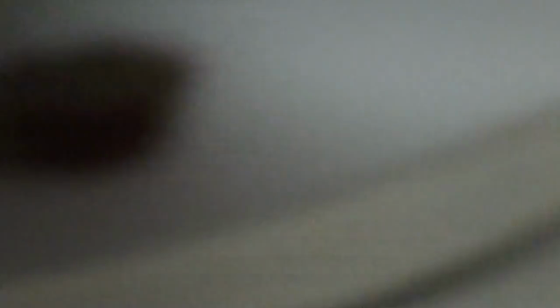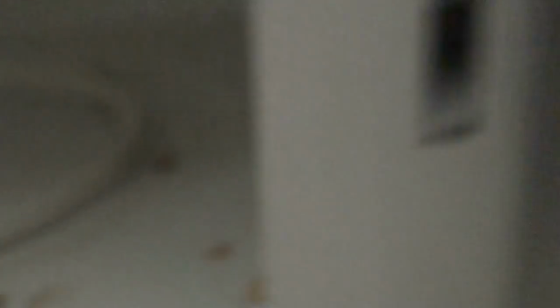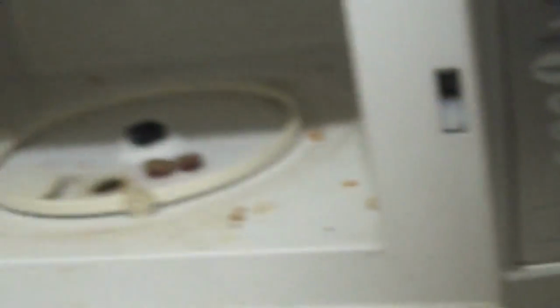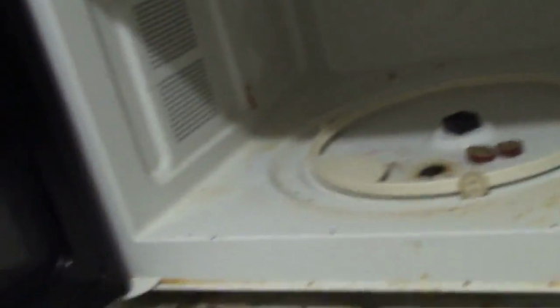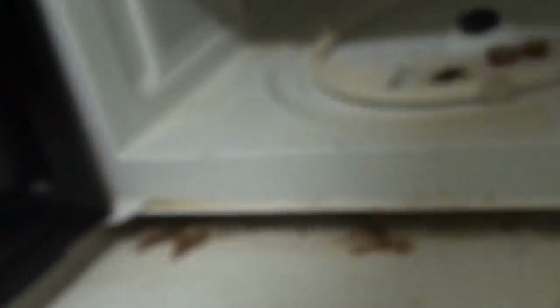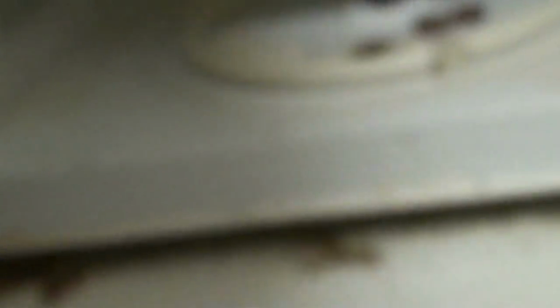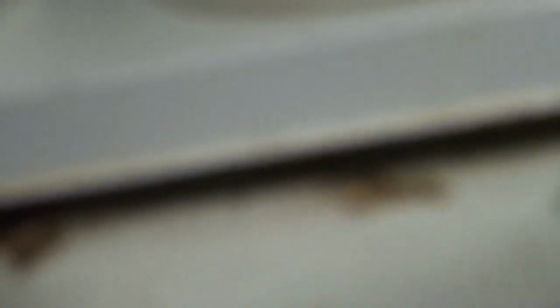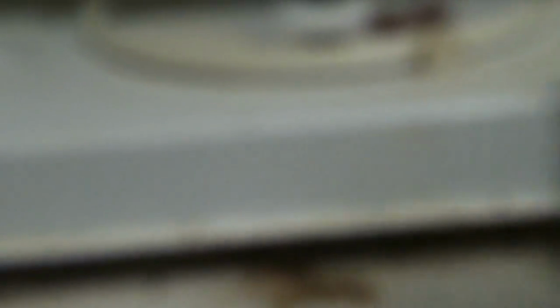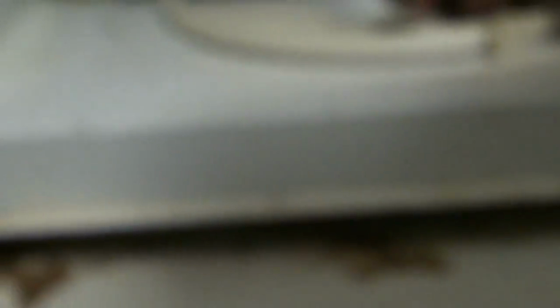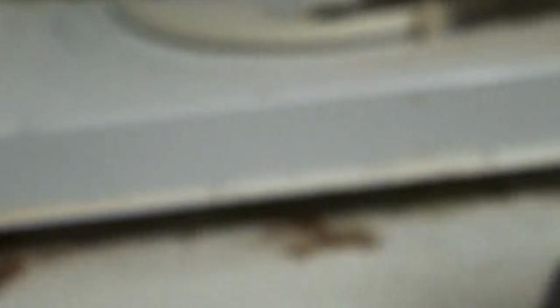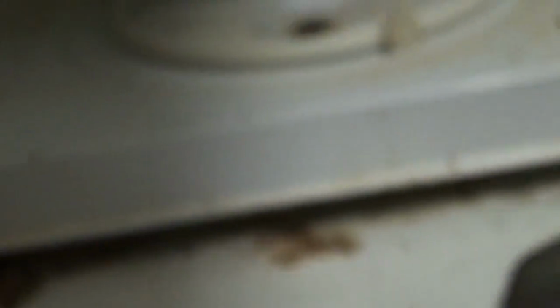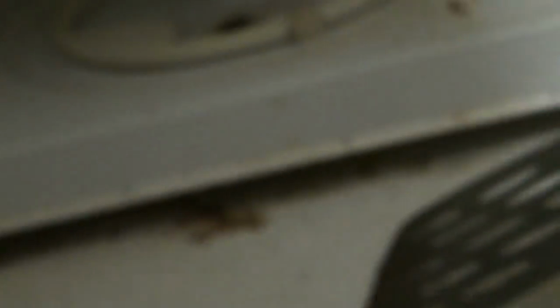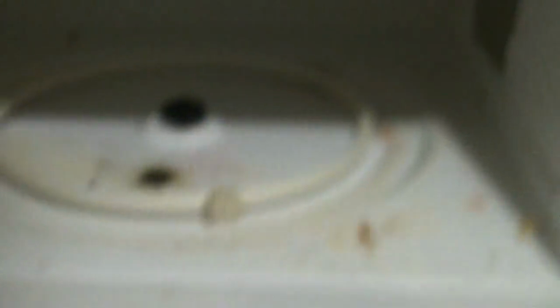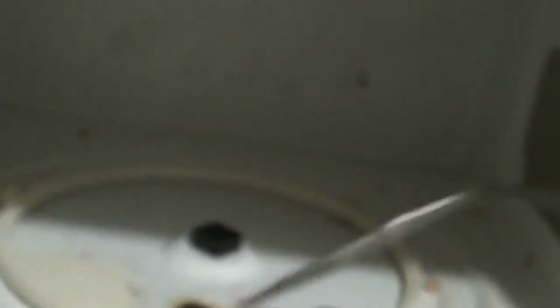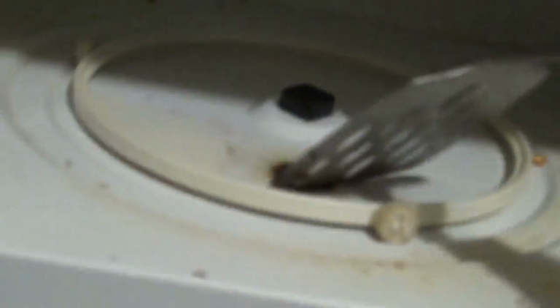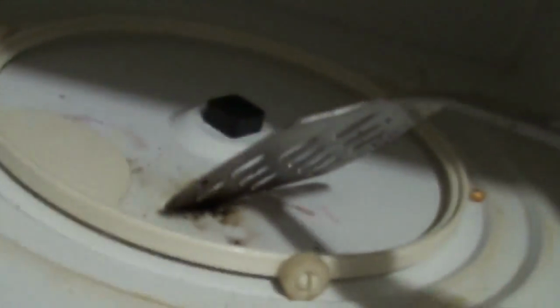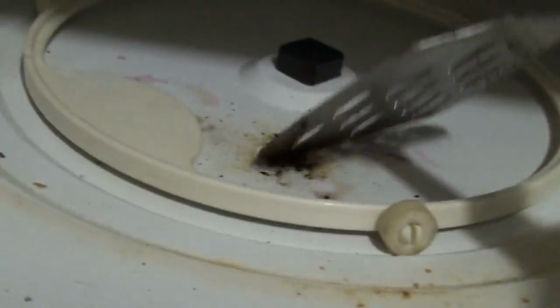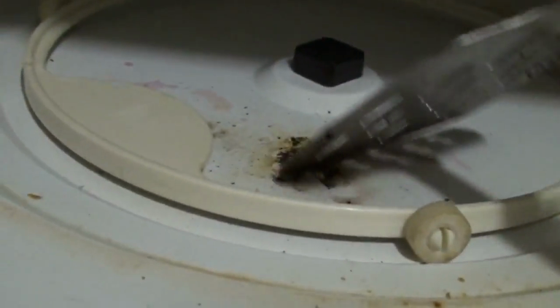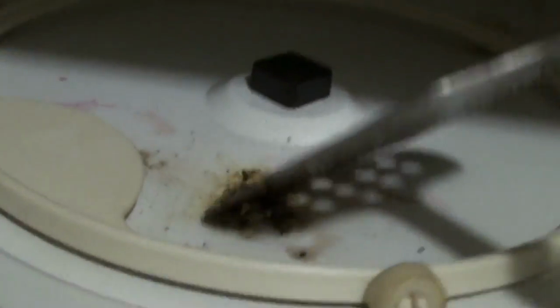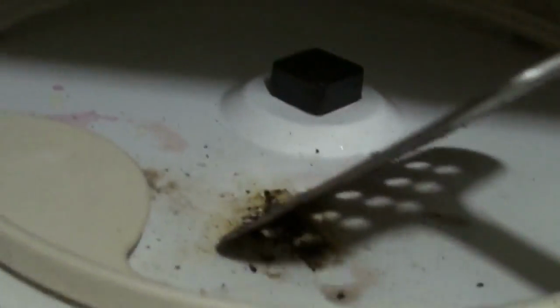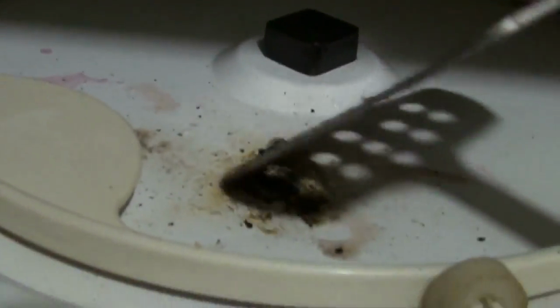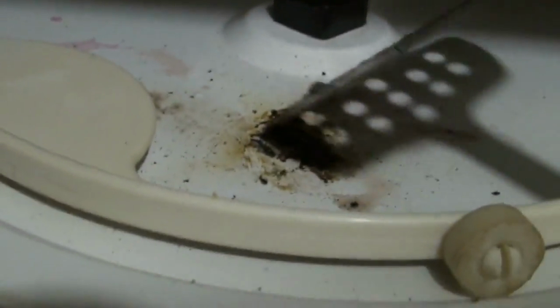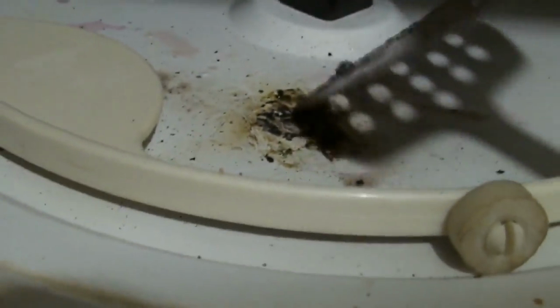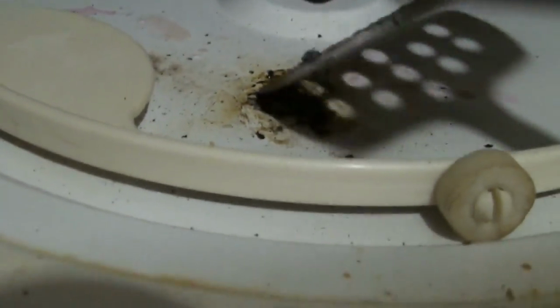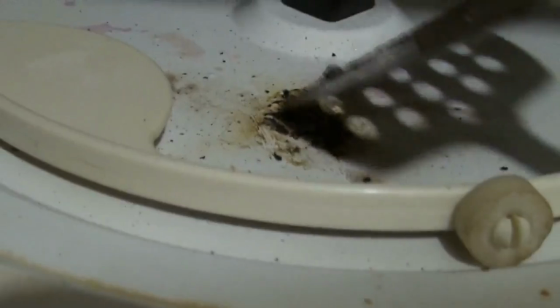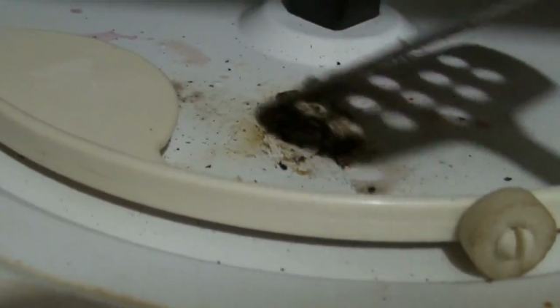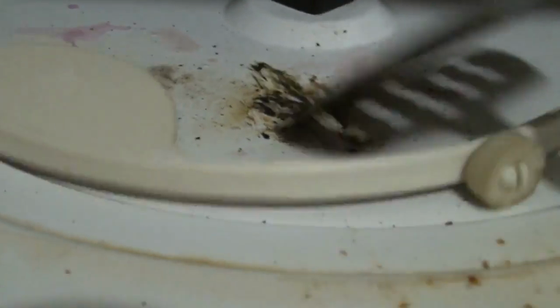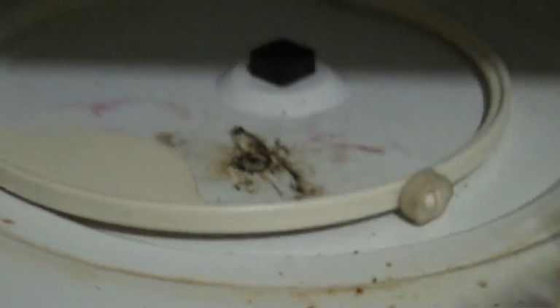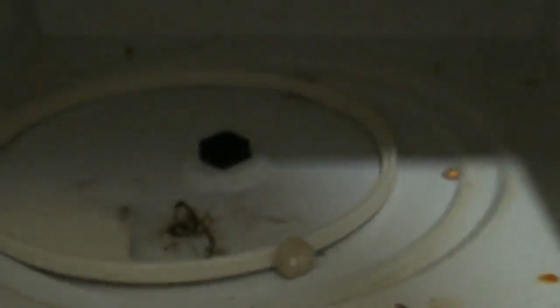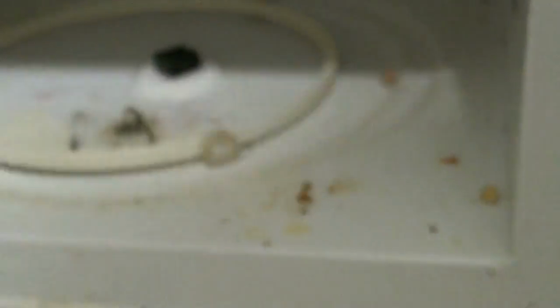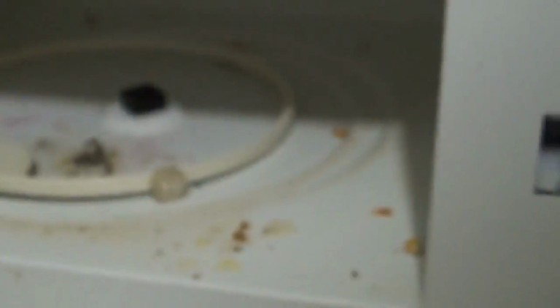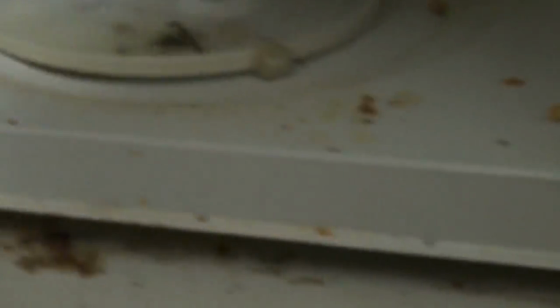So we're going to scrape that piece out. Since this one's already been heated up, we're going to get a fresh one. Oh wow, look at that — it's carbonized right onto the microwave.